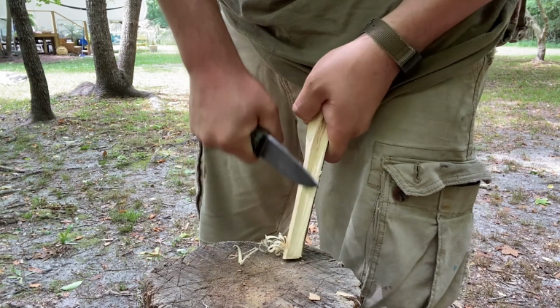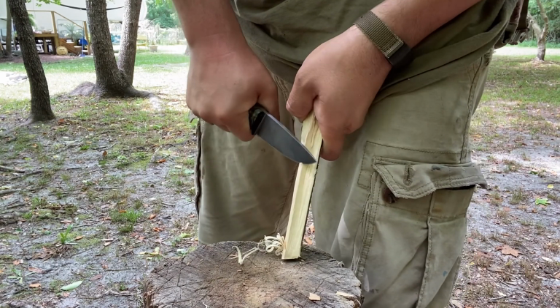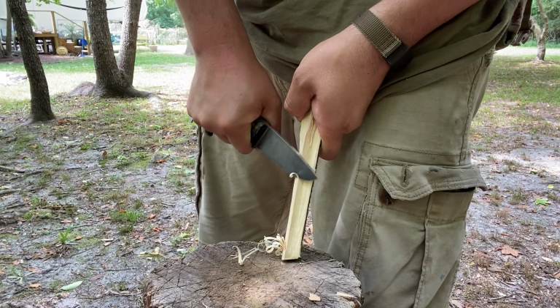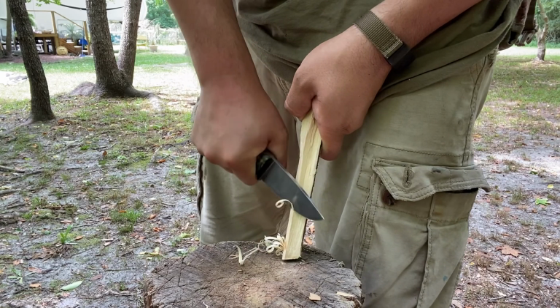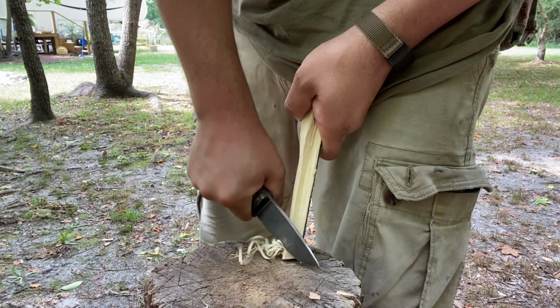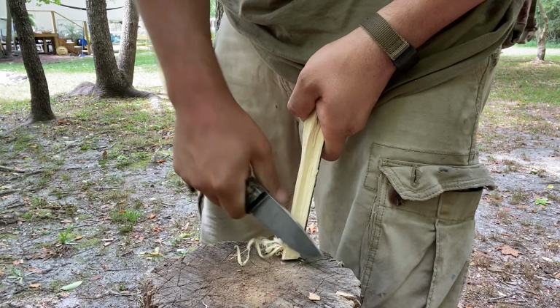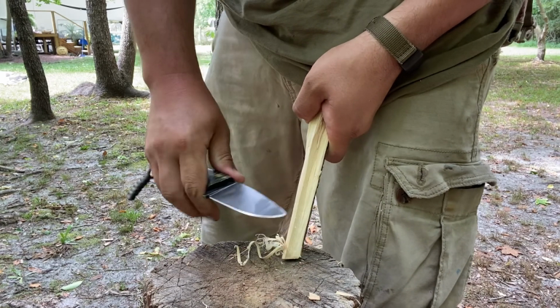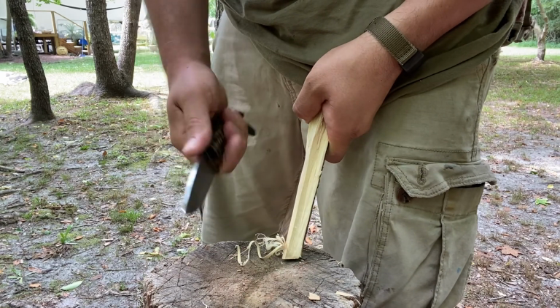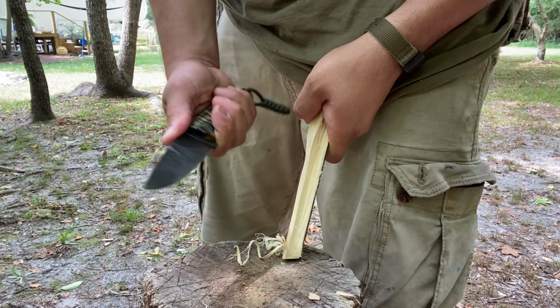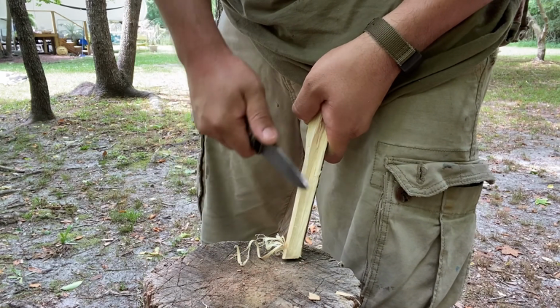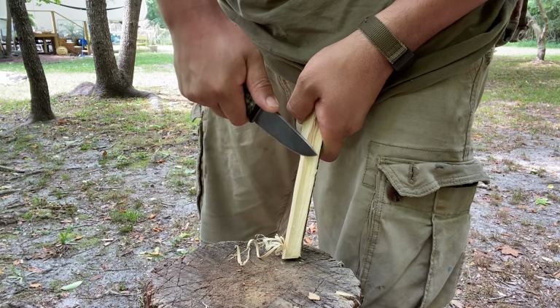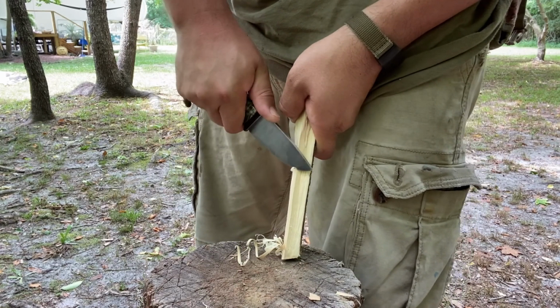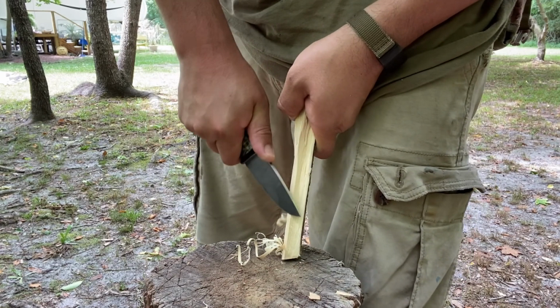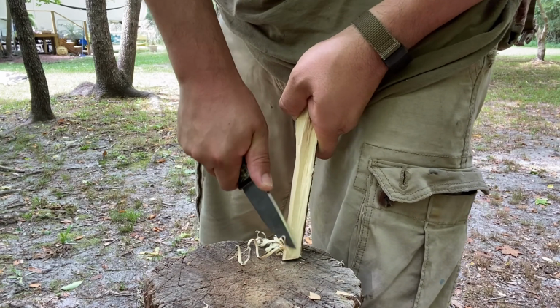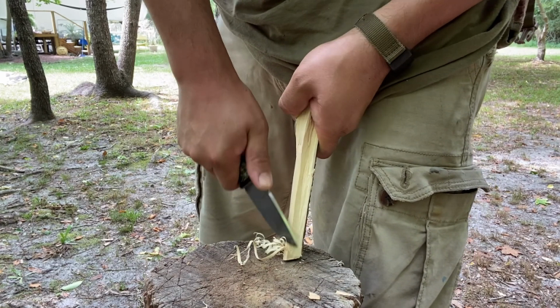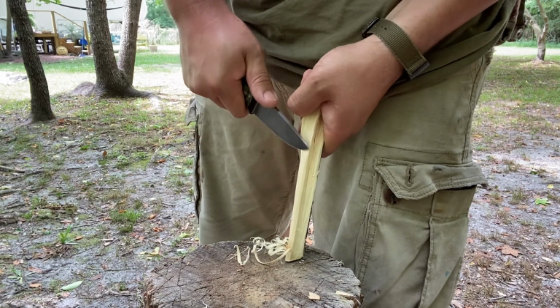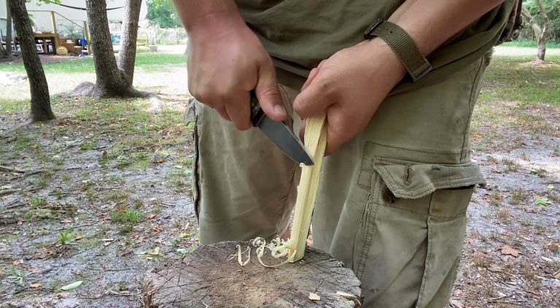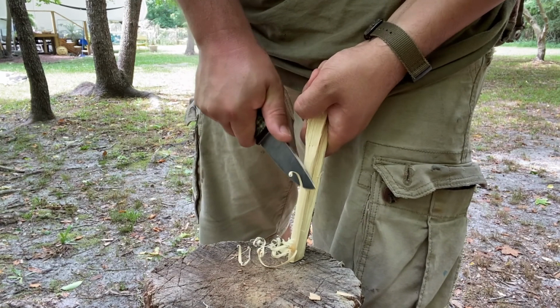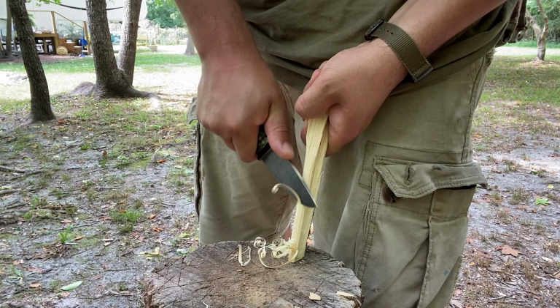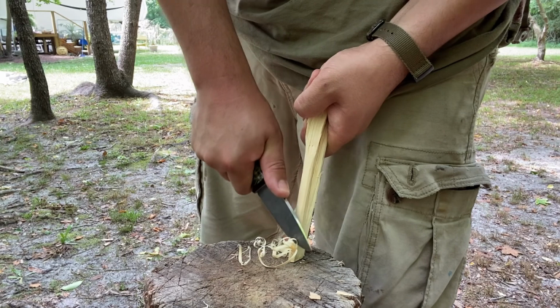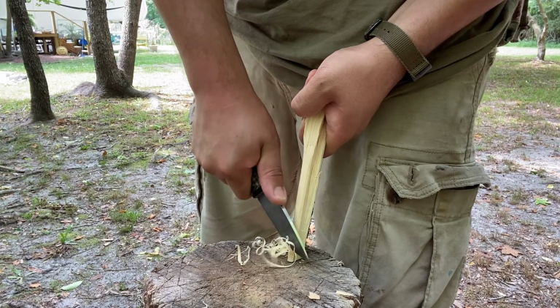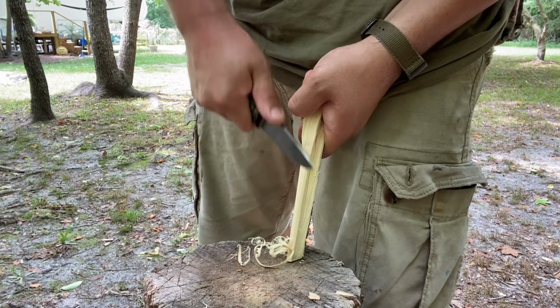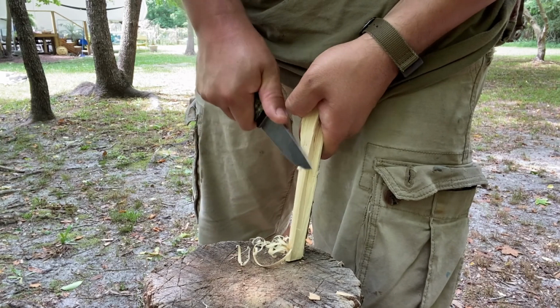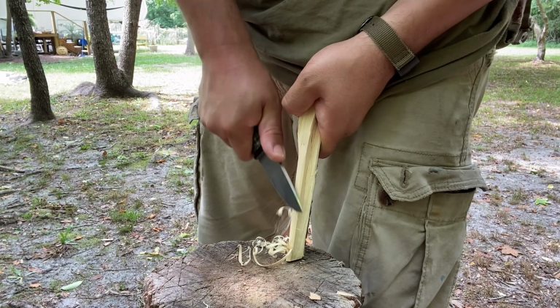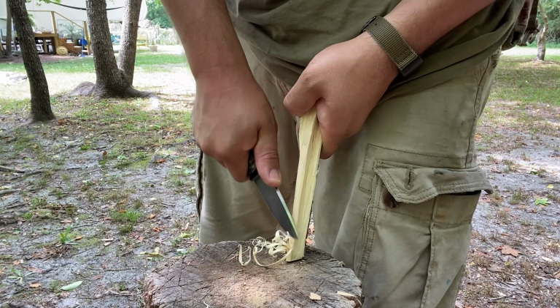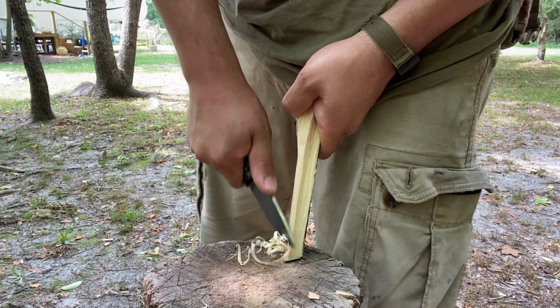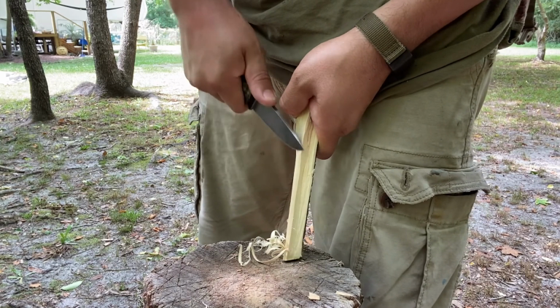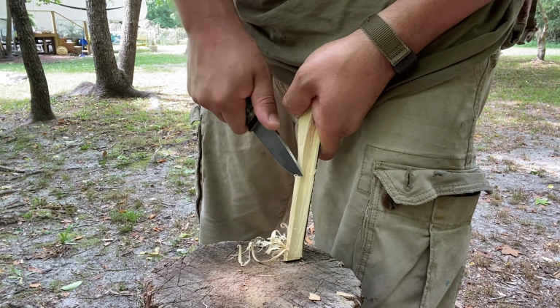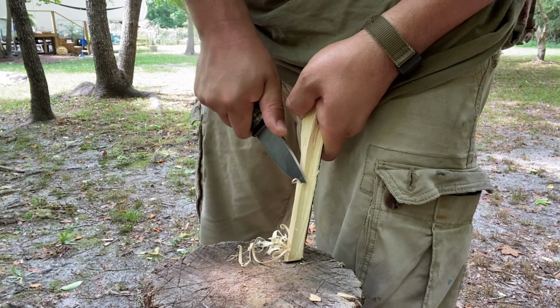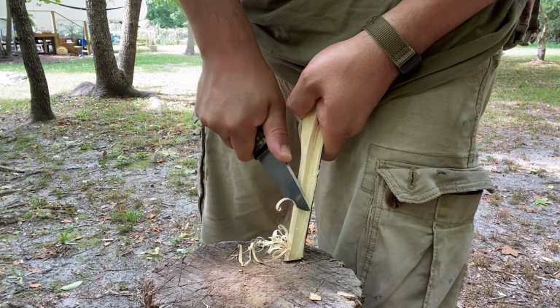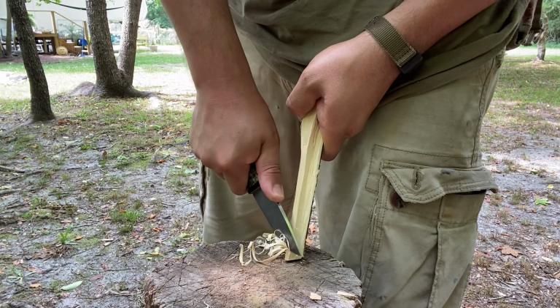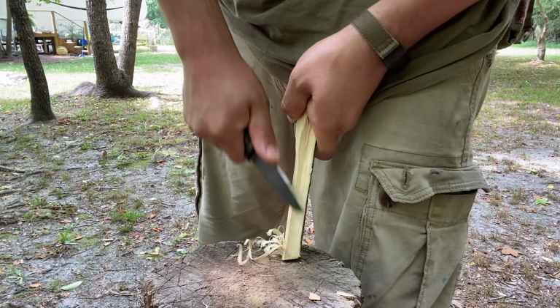I absolutely love putting my thumb on top of the spine, and even like this — guess what — that's still extraordinarily comfortable.